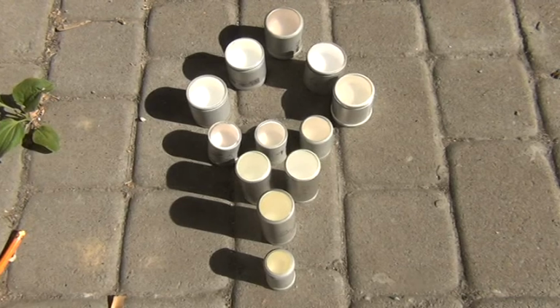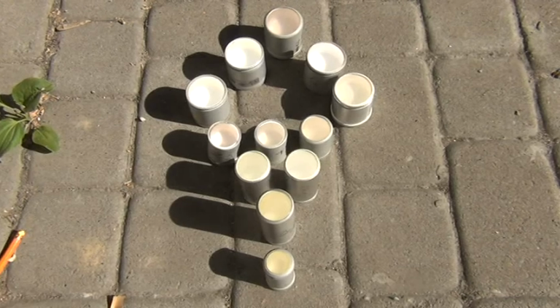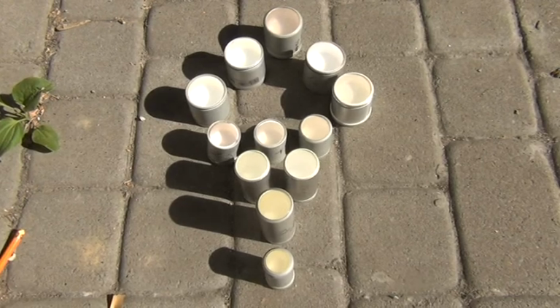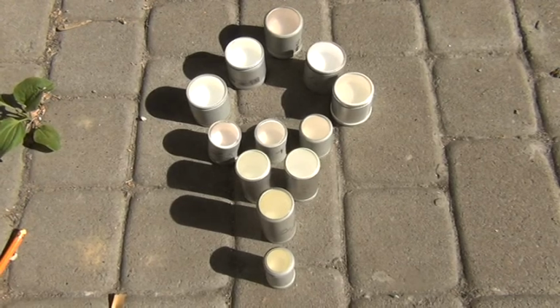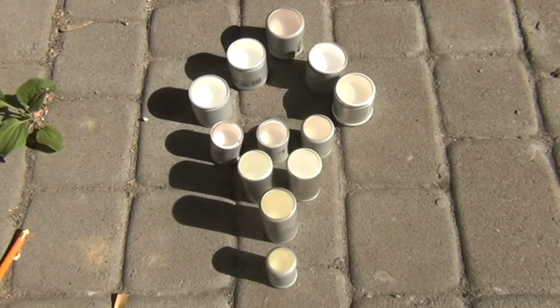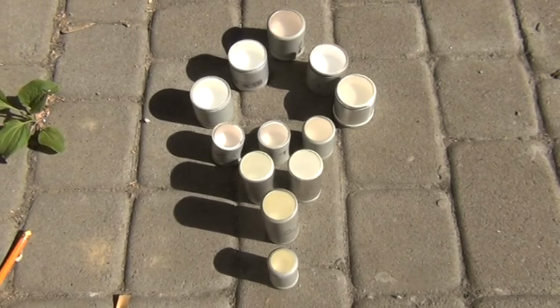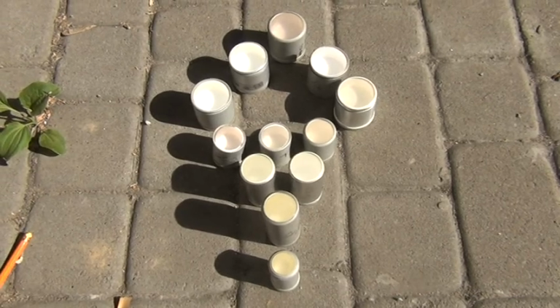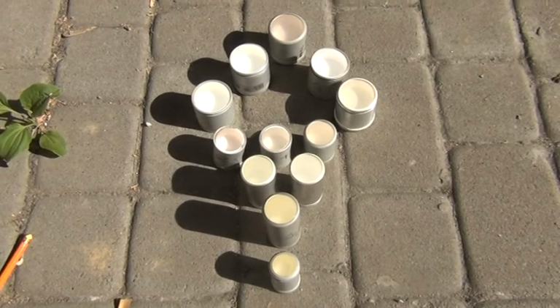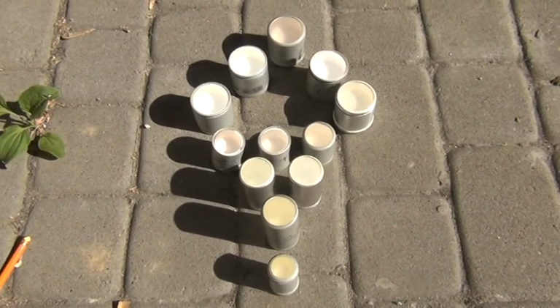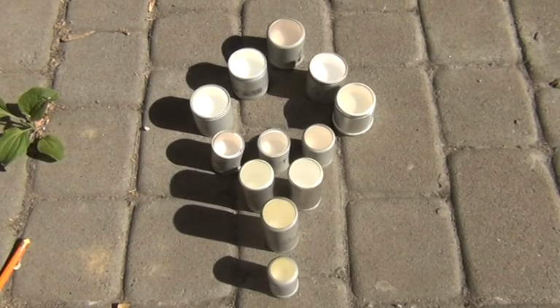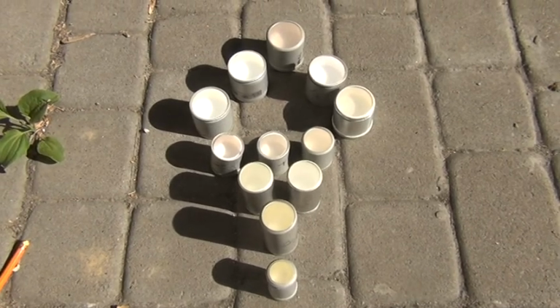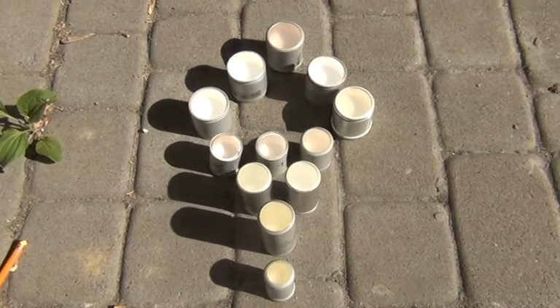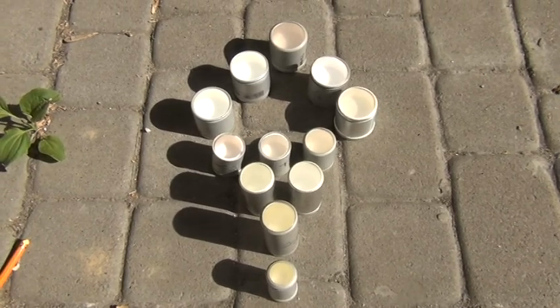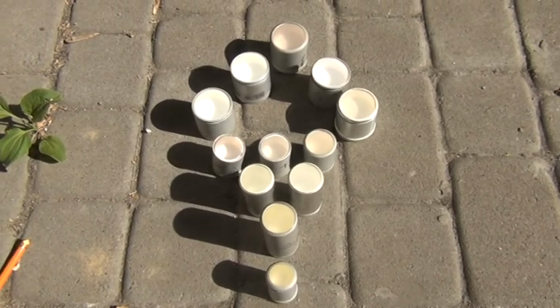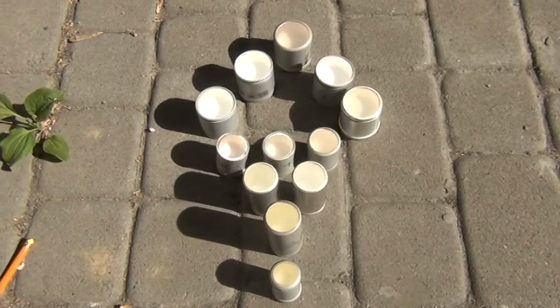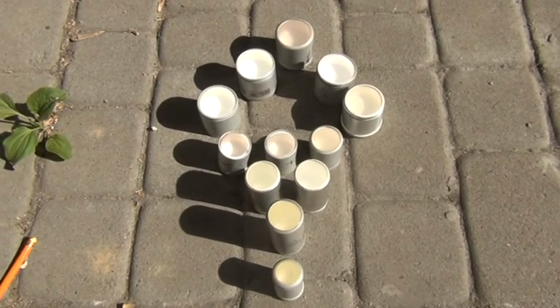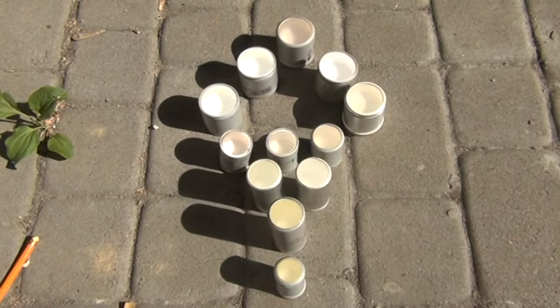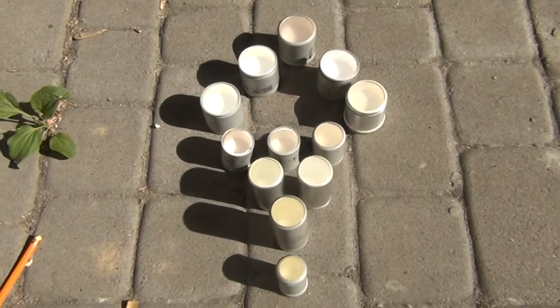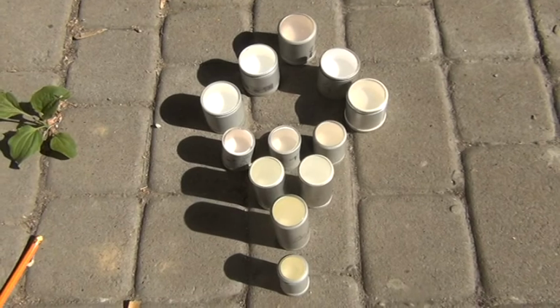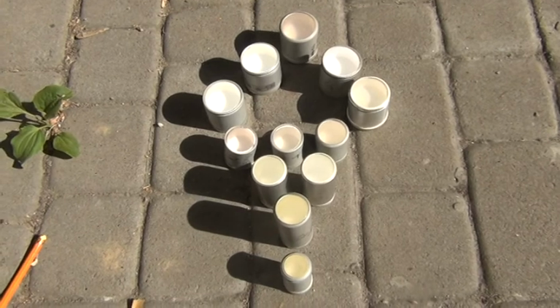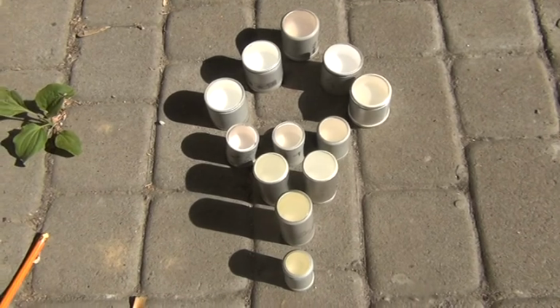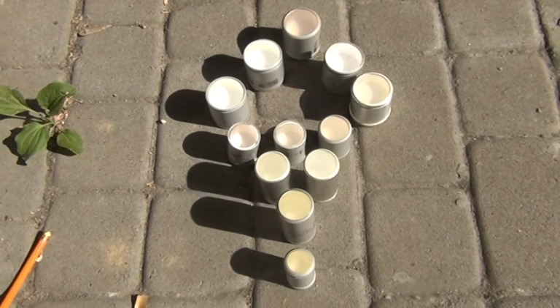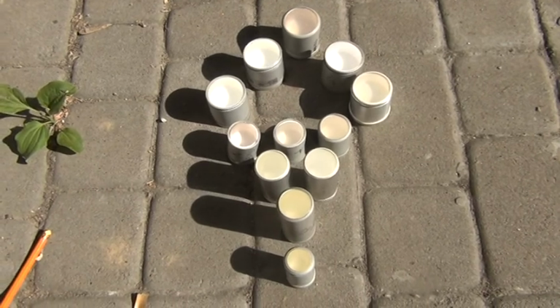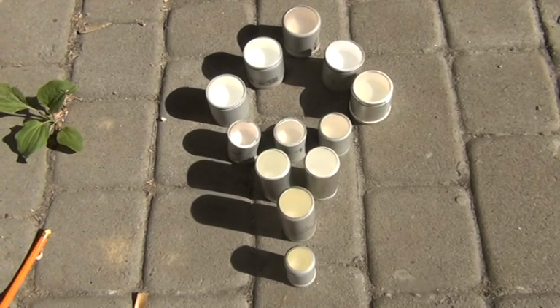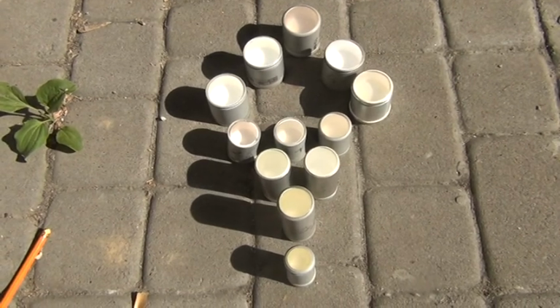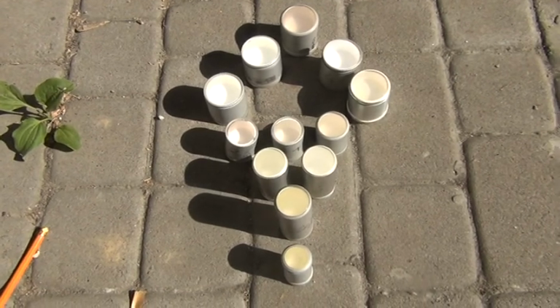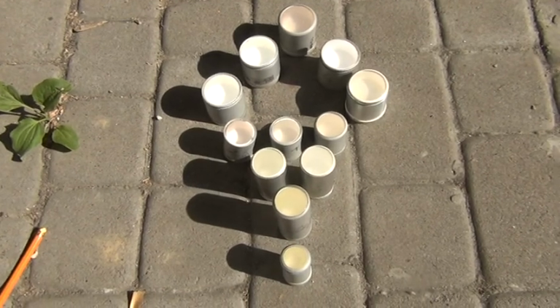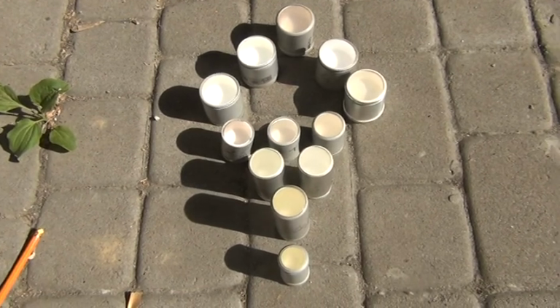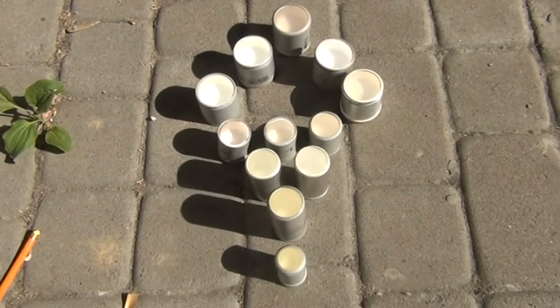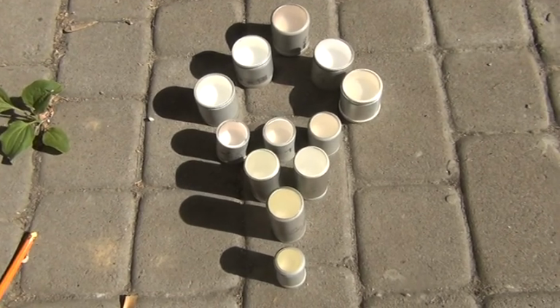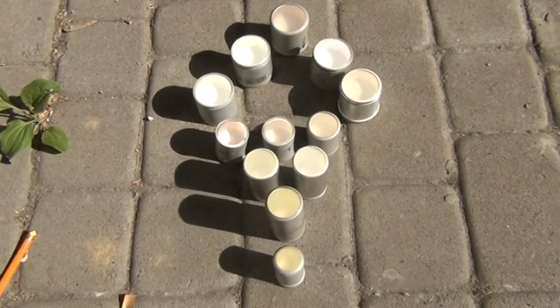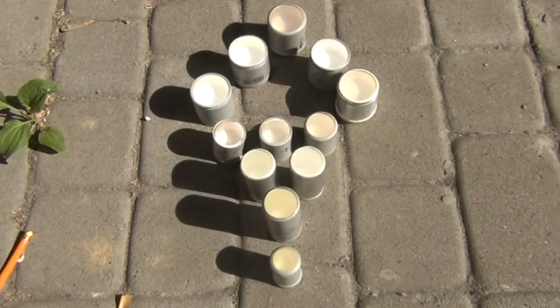Hello dear friends. I take crystals in my backyard and I think in the bright sun it will be better for you to make a choice. So let's start.